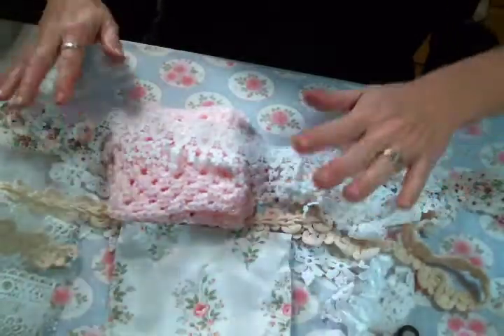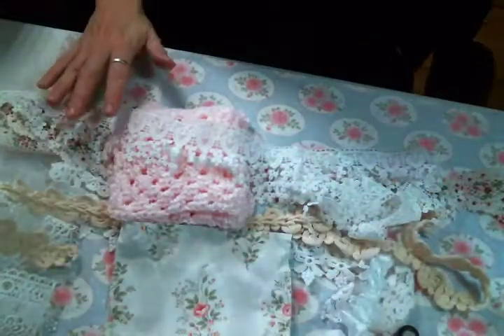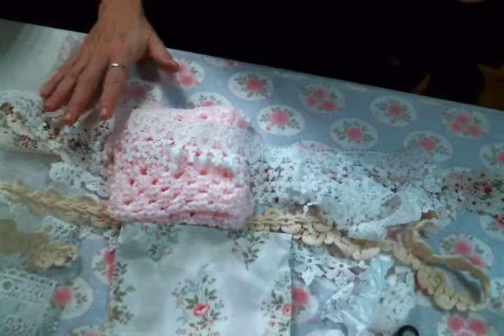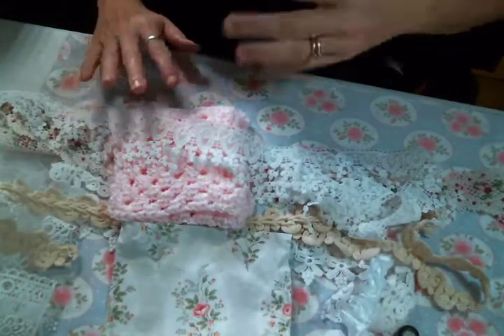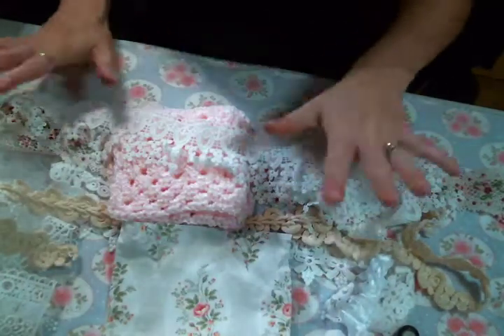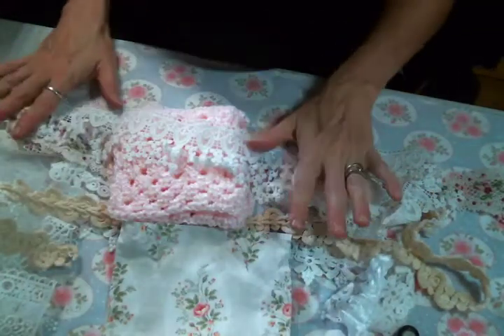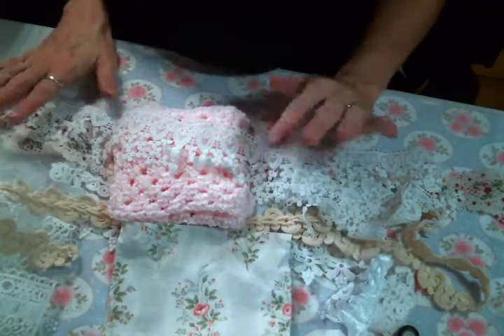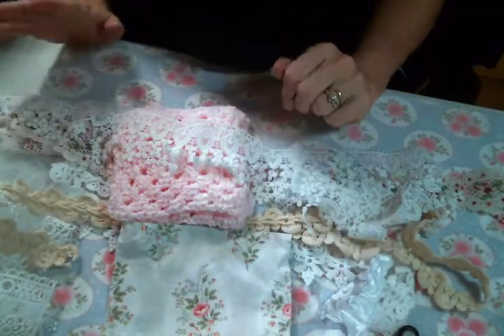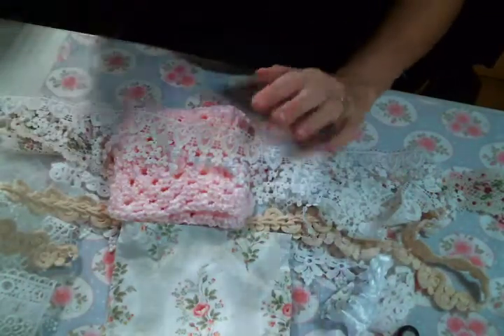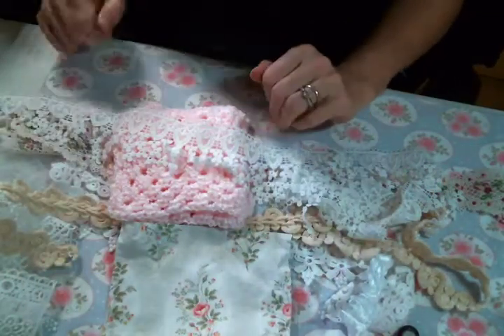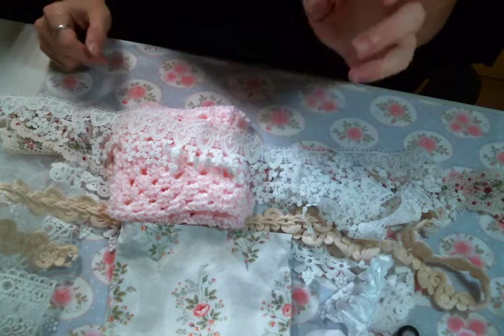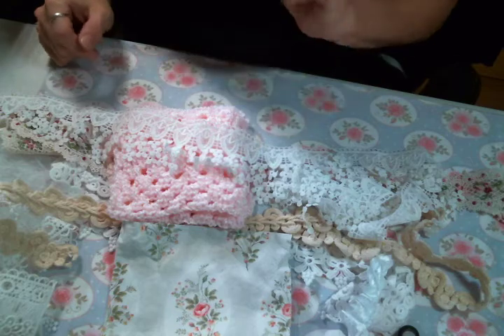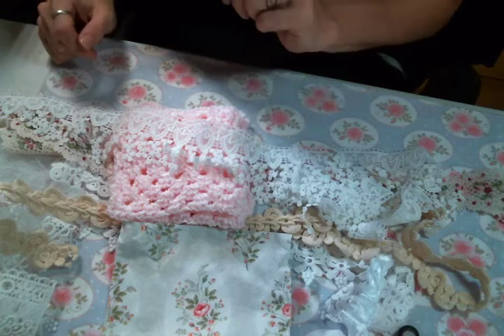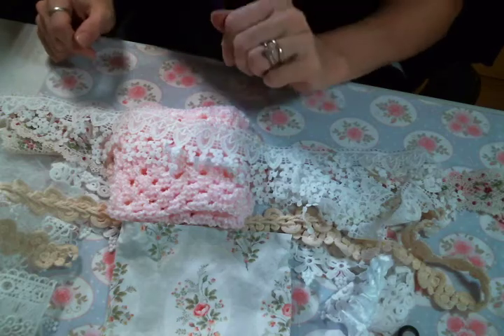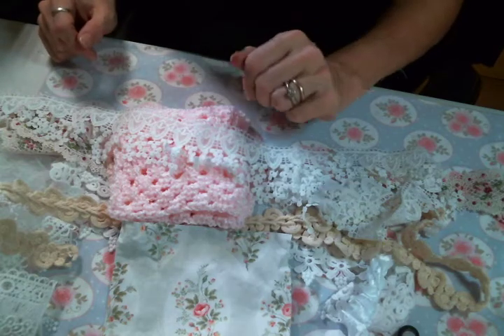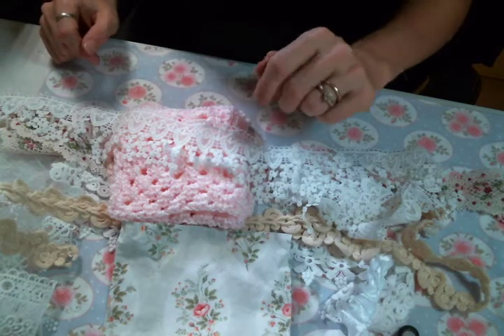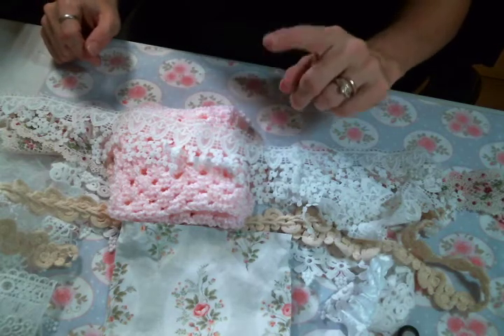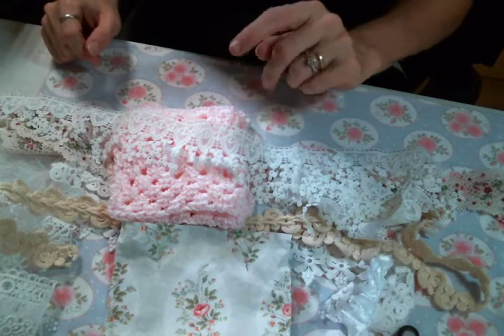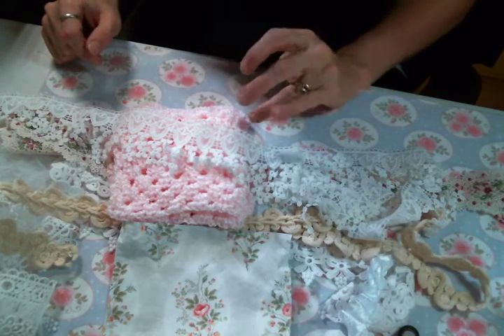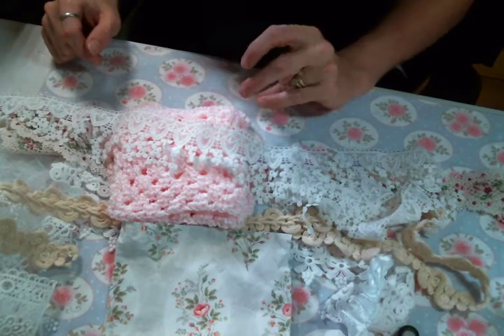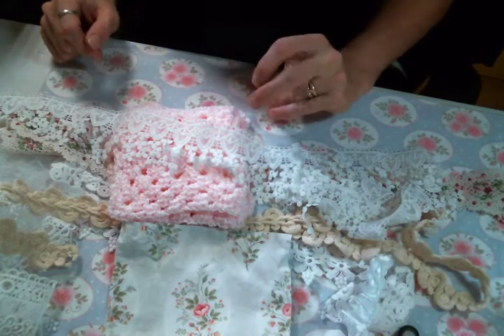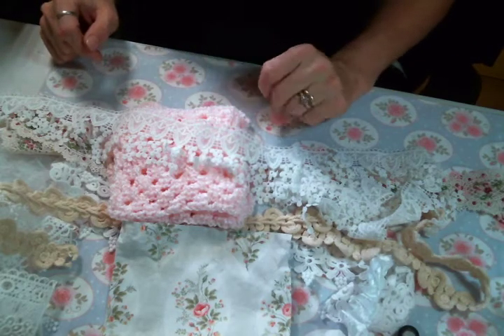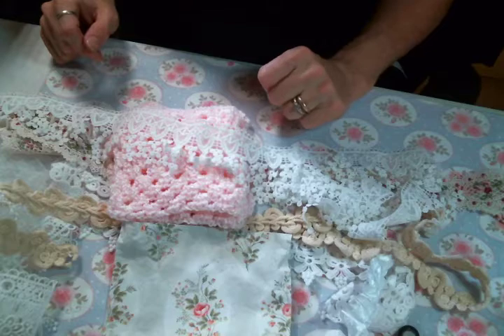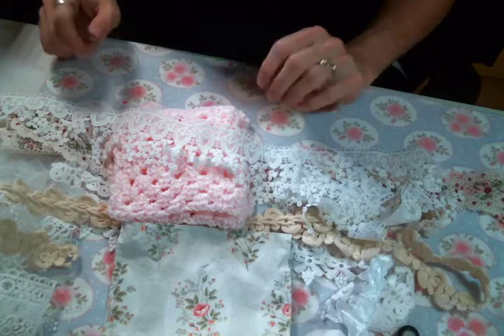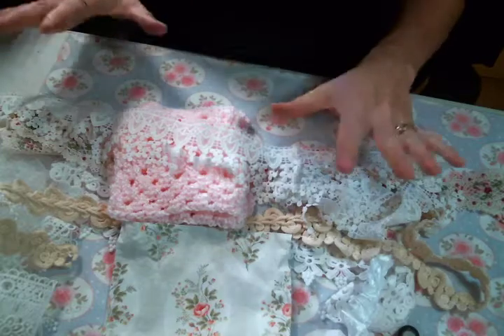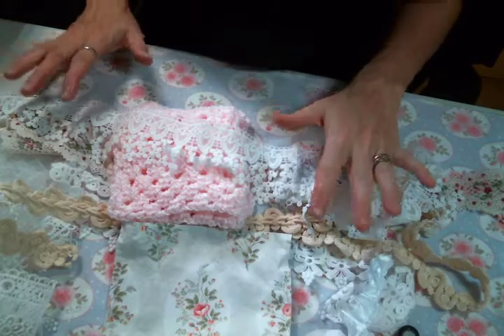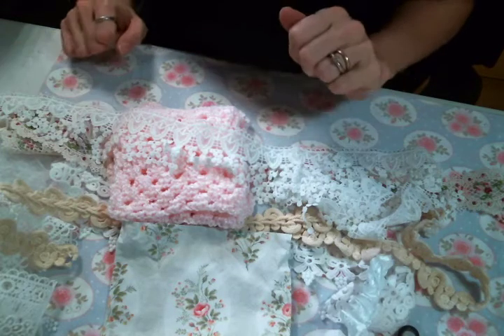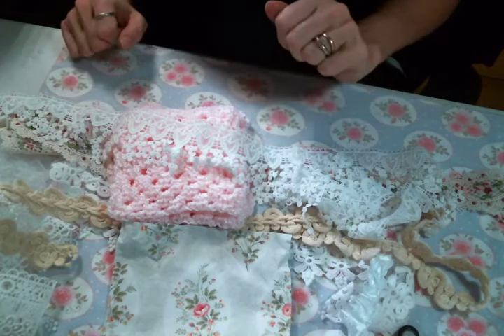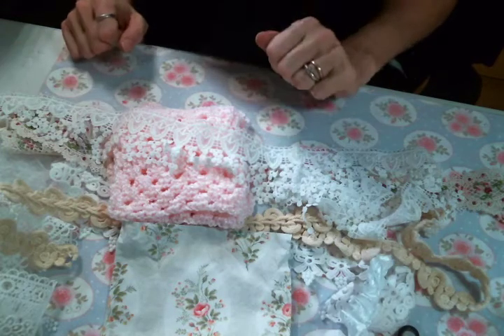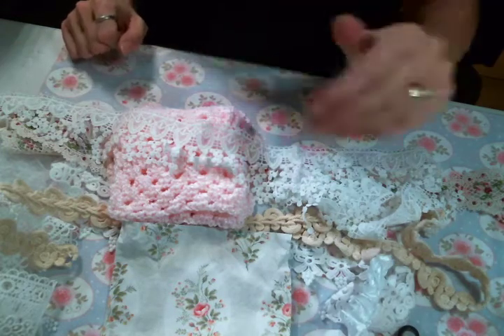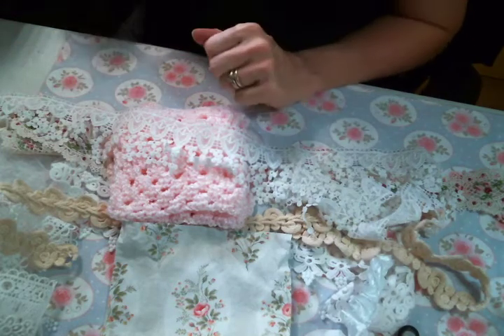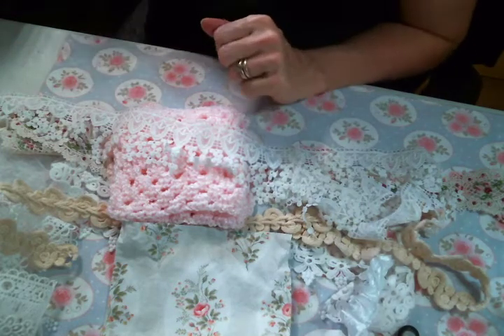So thank you again, Kim — I absolutely love everything and I can't wait to play with it. There is a link to Kim's shop below, so make sure you go over and check it out. Don't forget to leave me a comment and a thumbs up, and I will see you guys on the next one.